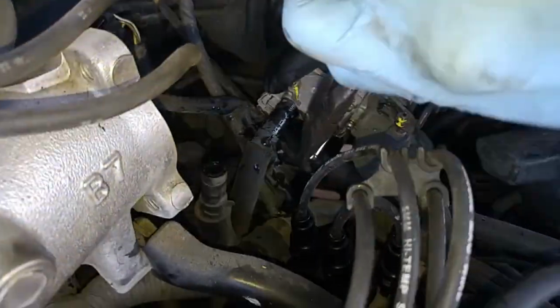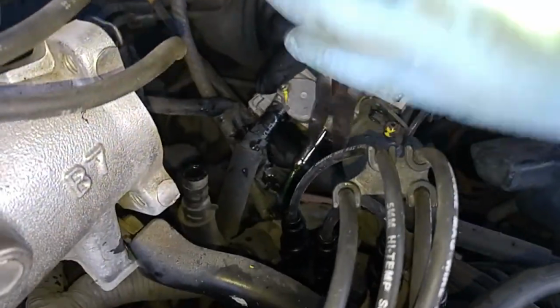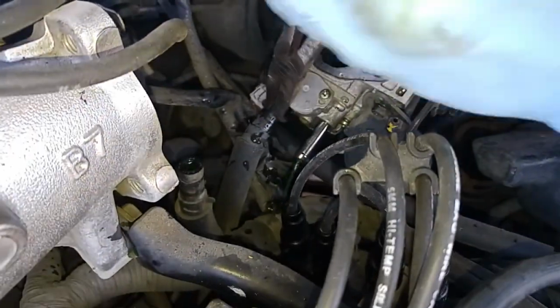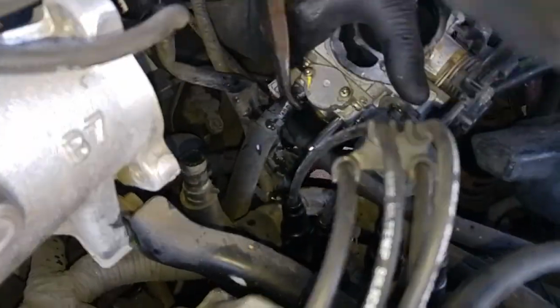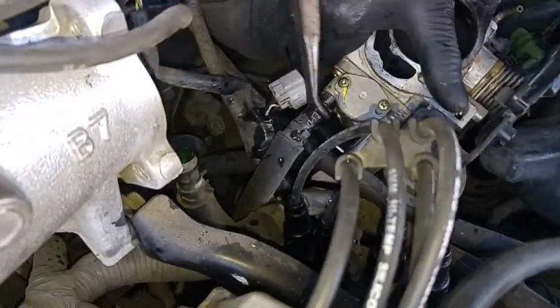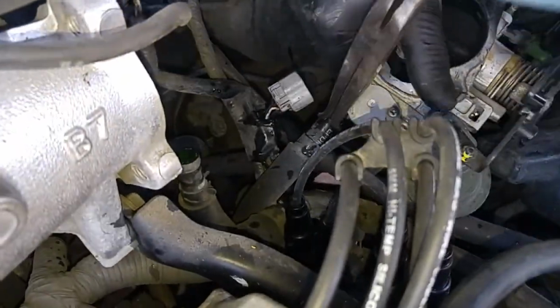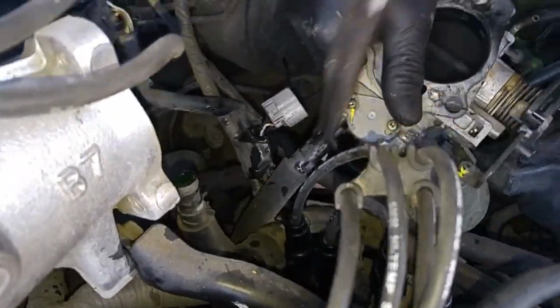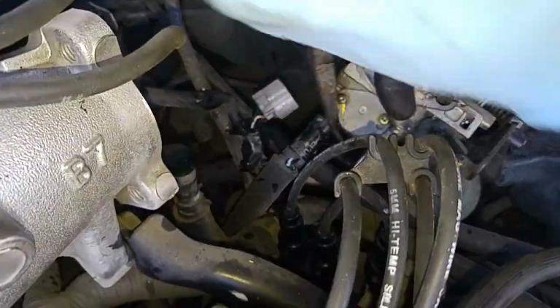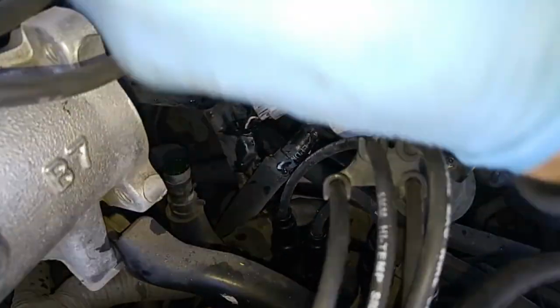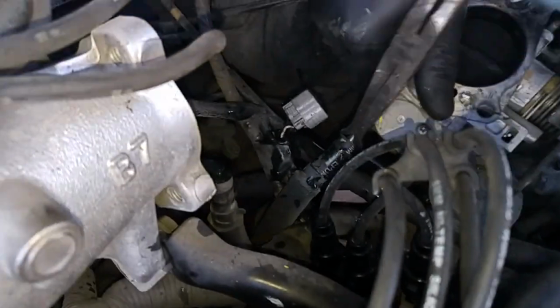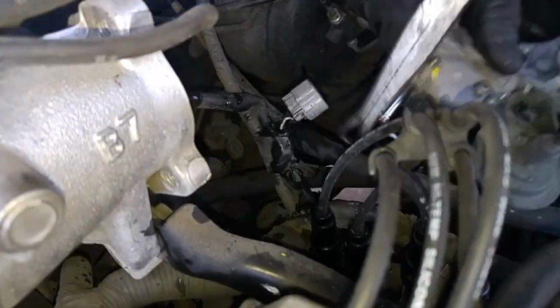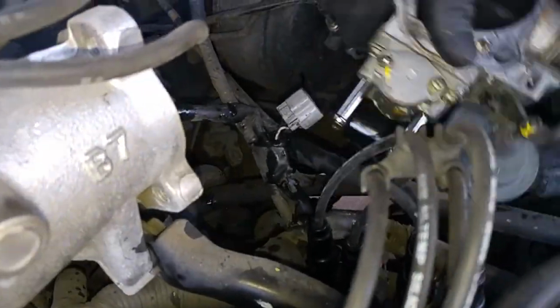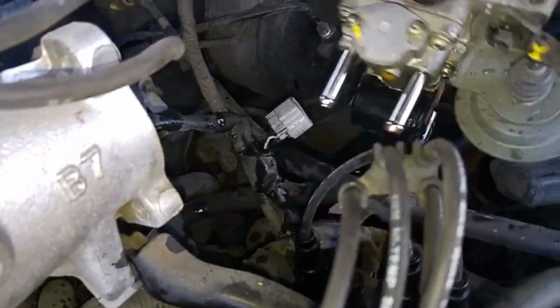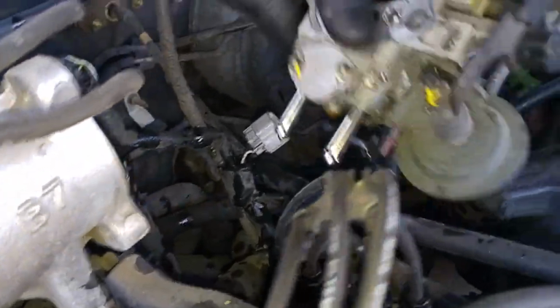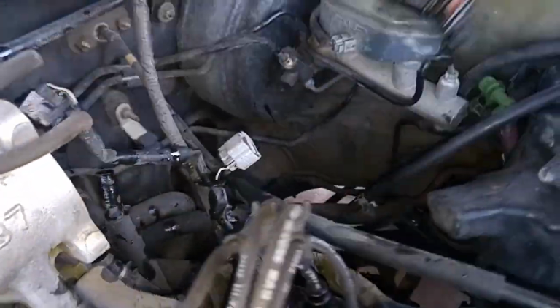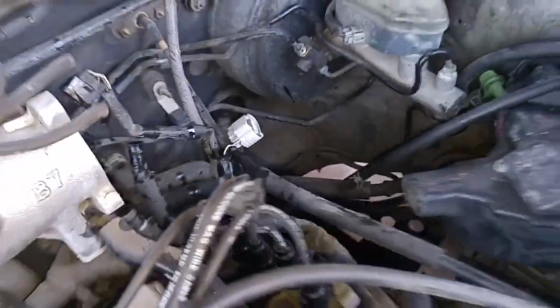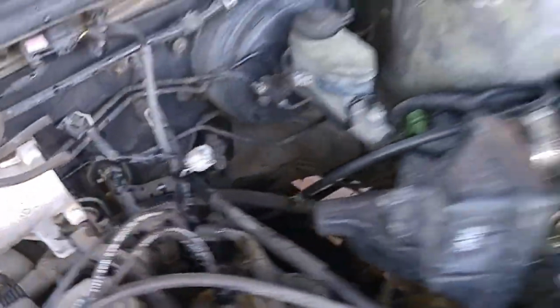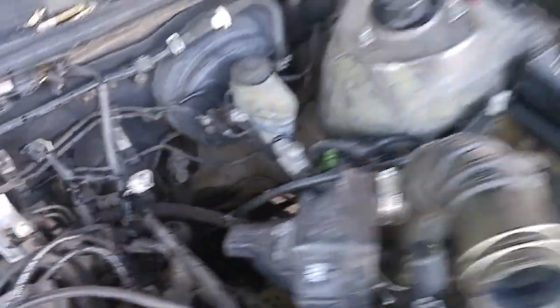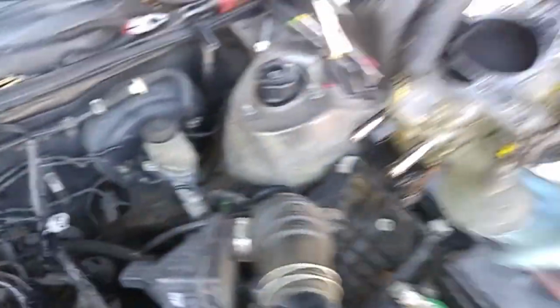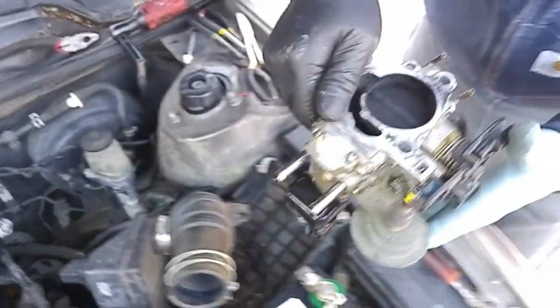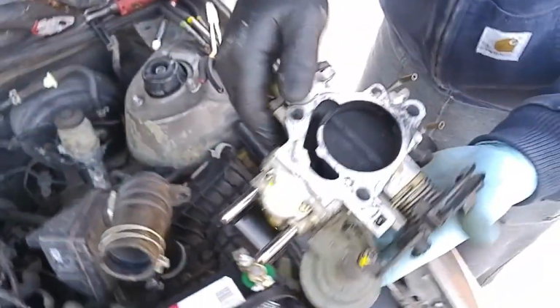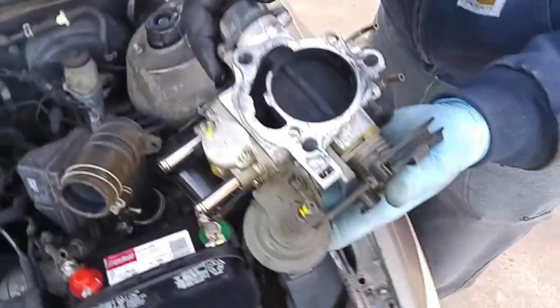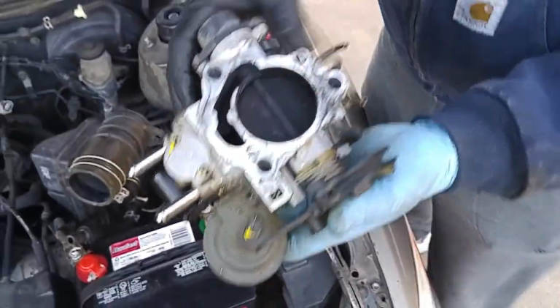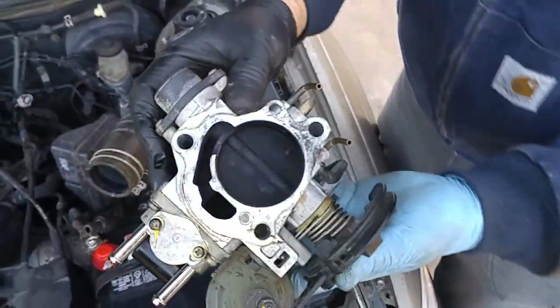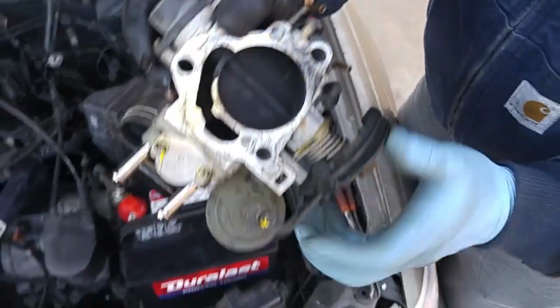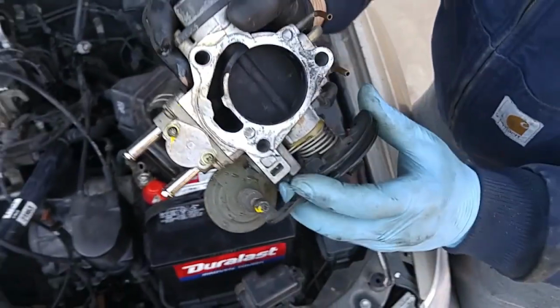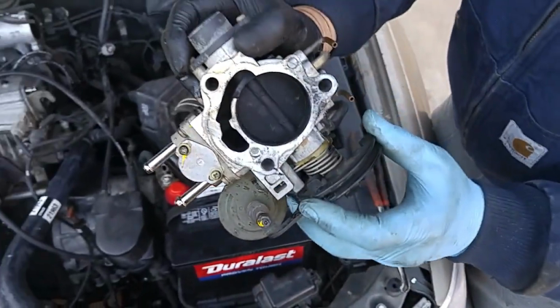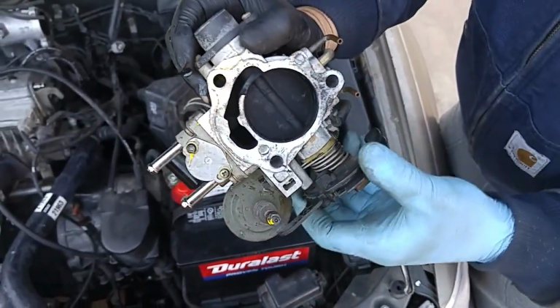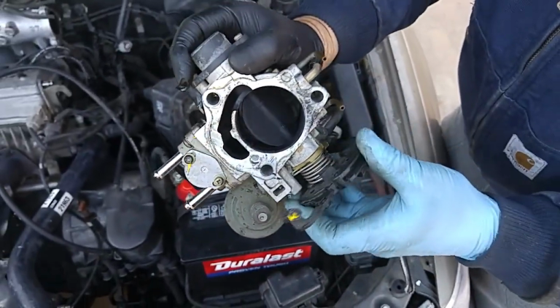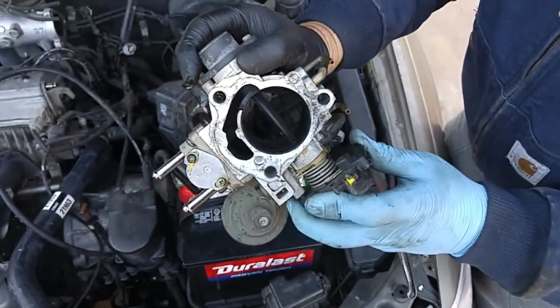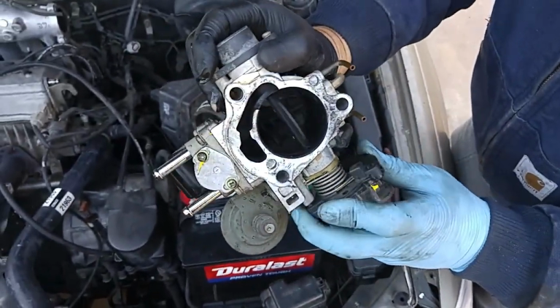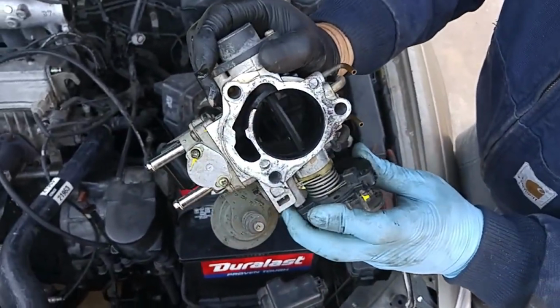This is going to leak a little bit of coolant. And there's the throttle body — and there is all that carbon buildup.